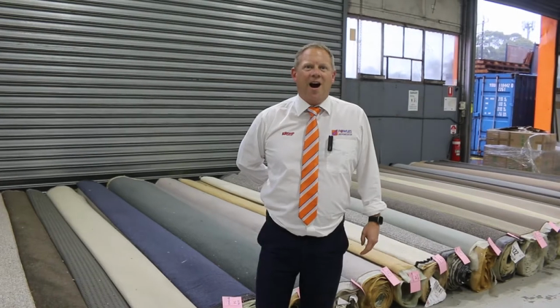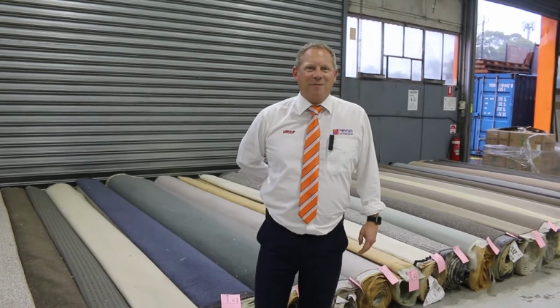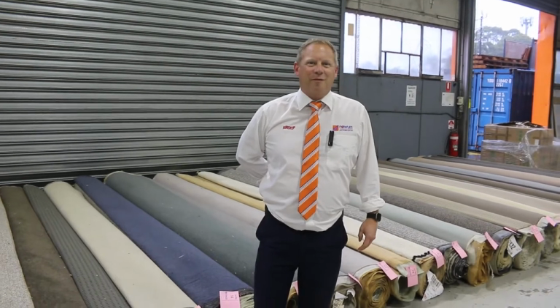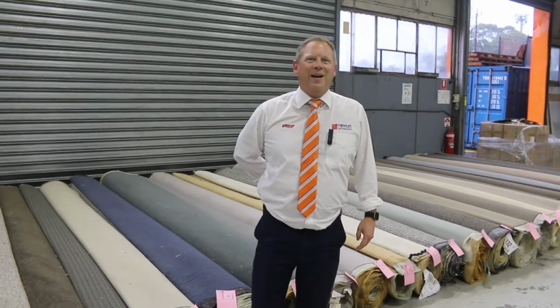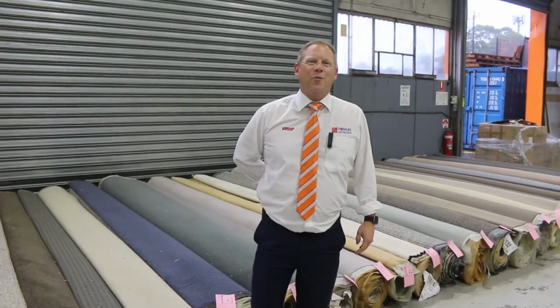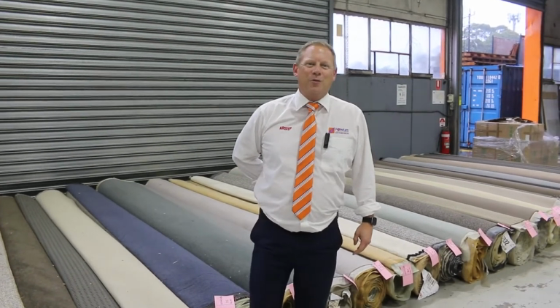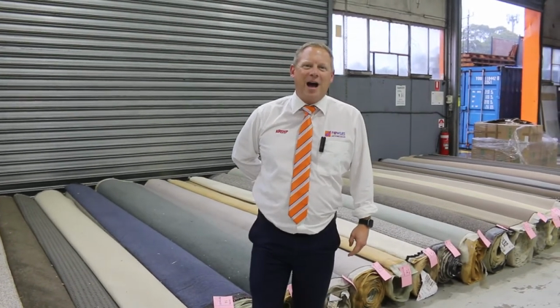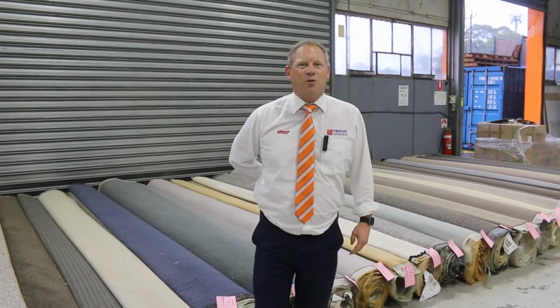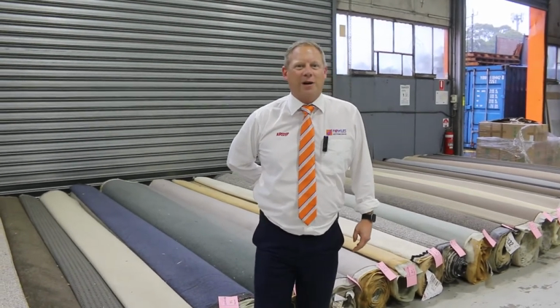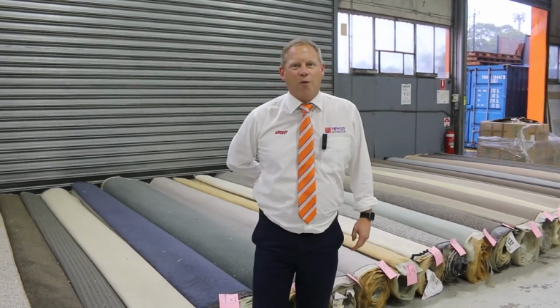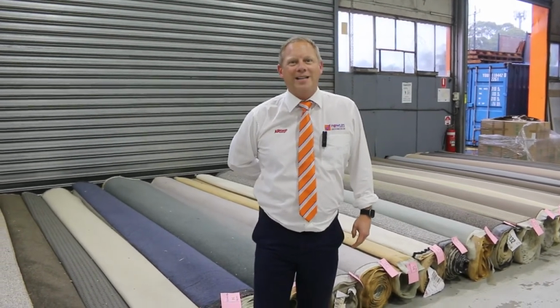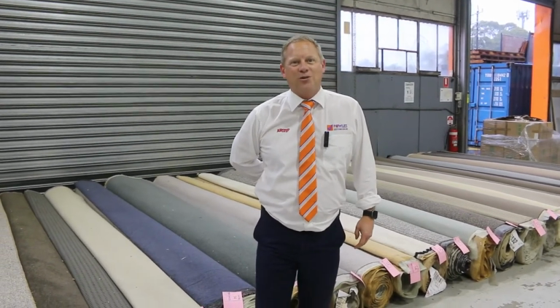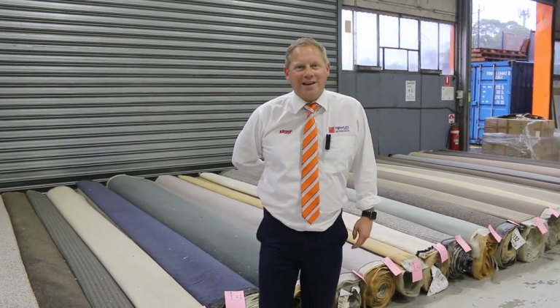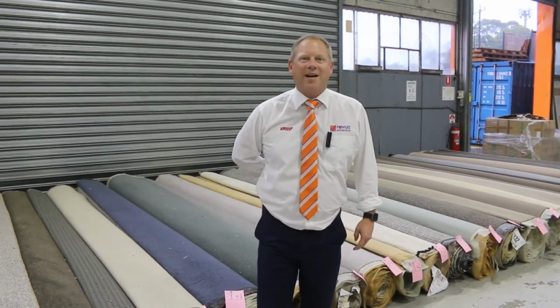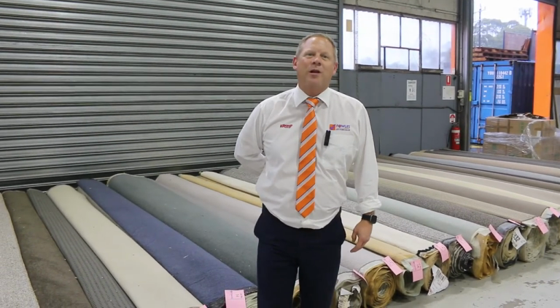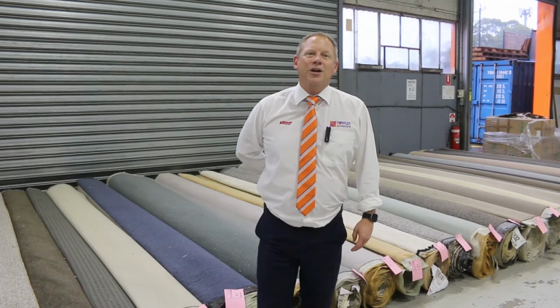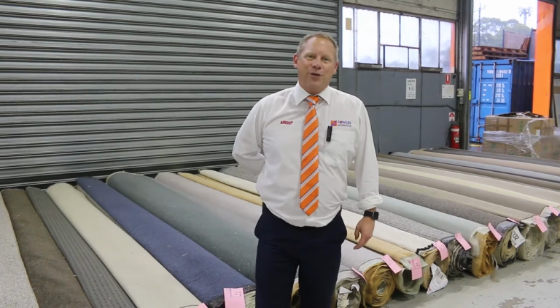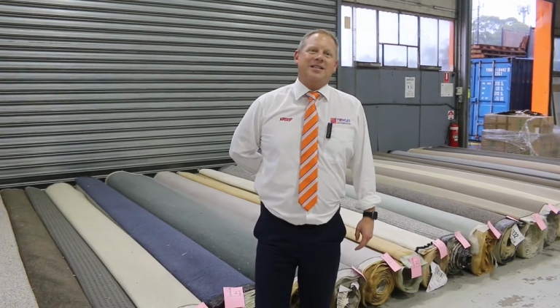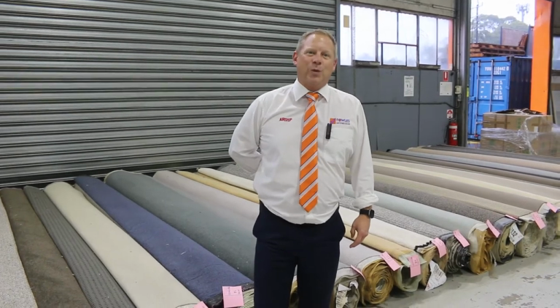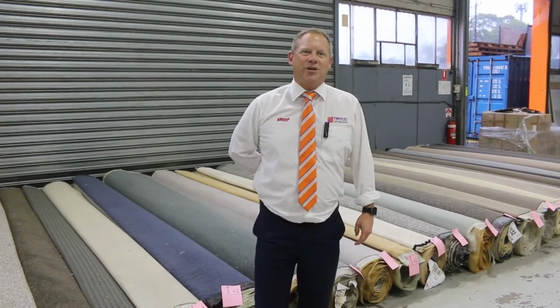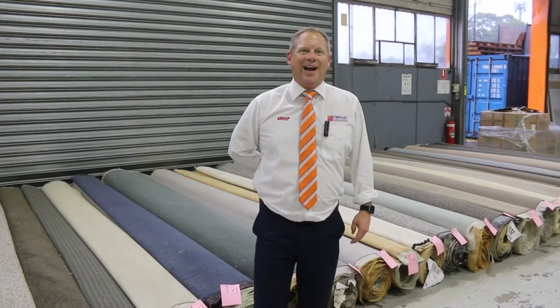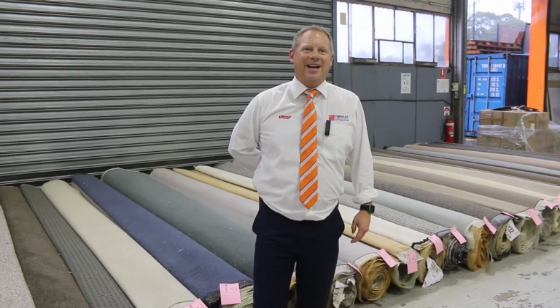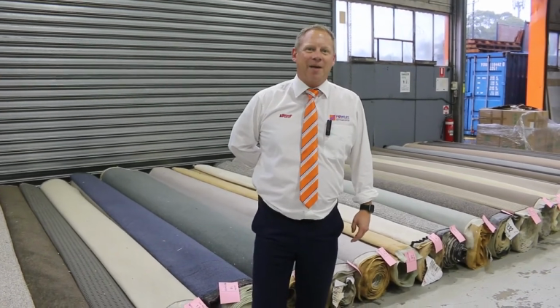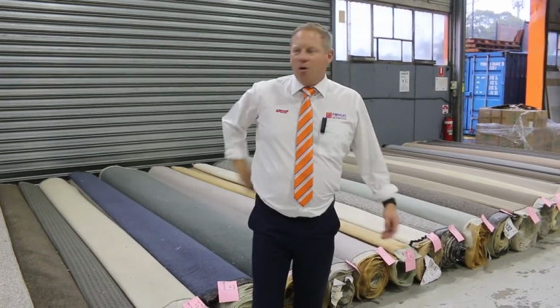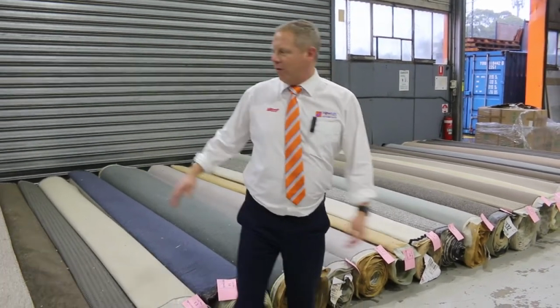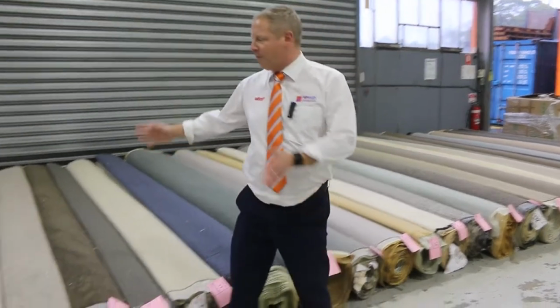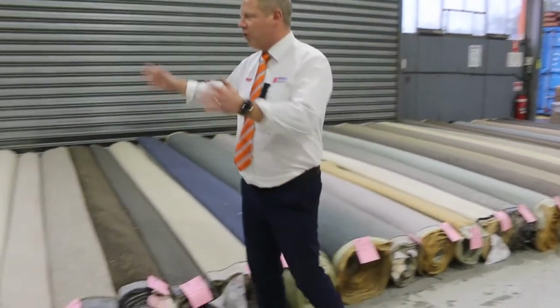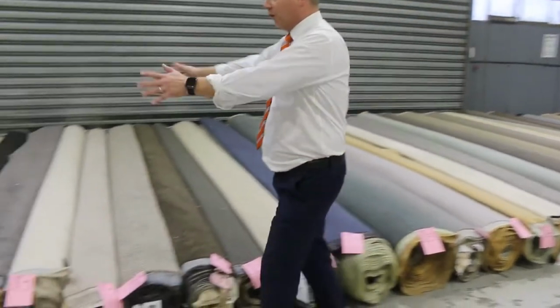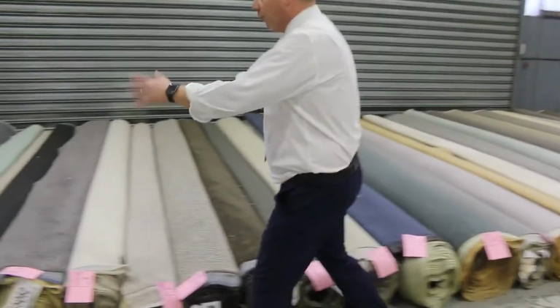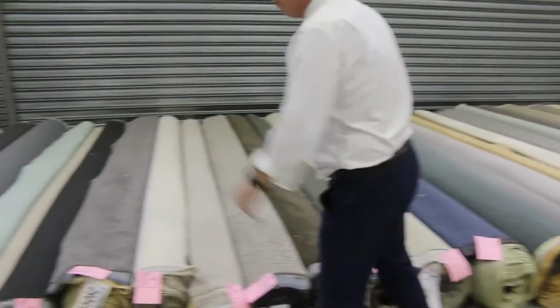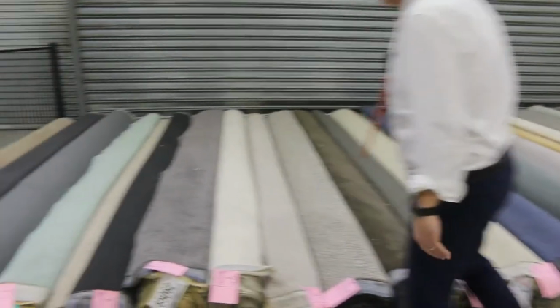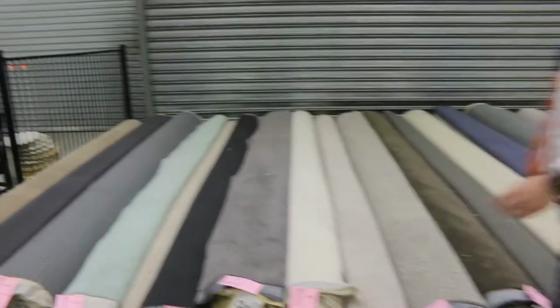Hi, I'm Liam from Fowles and welcome to the Carpet Auction Preview for Wednesday the 20th of April 2022 at 10am. We've got a beautiful offering for you tomorrow.